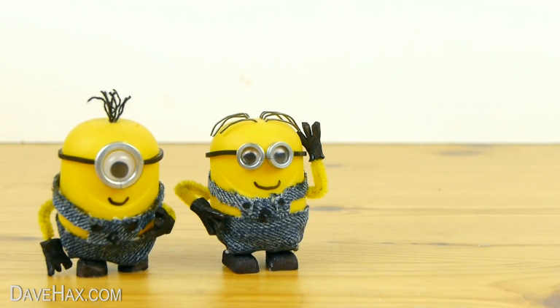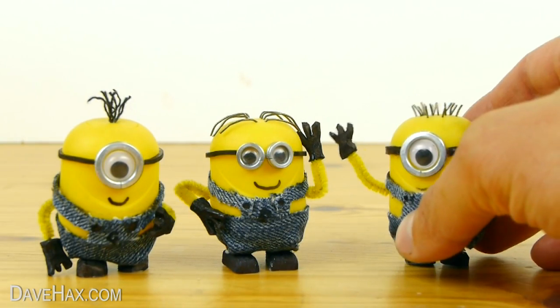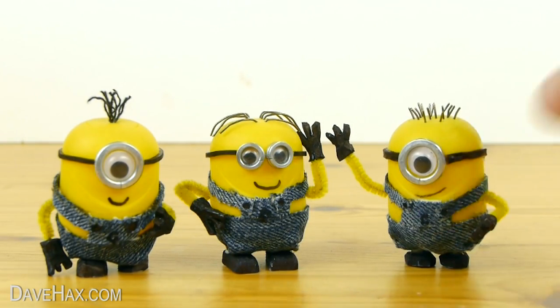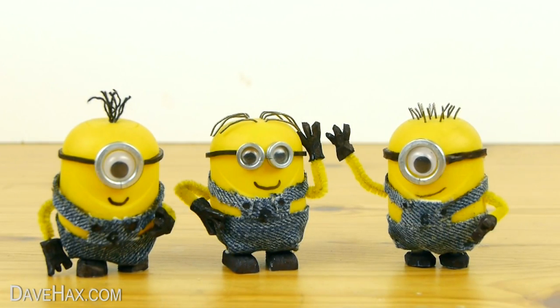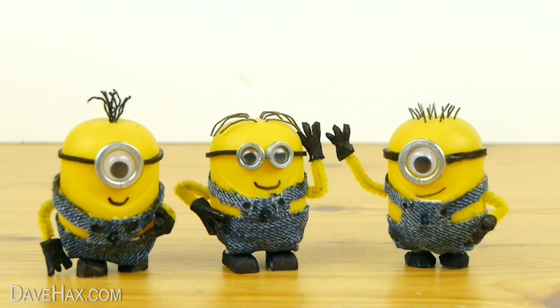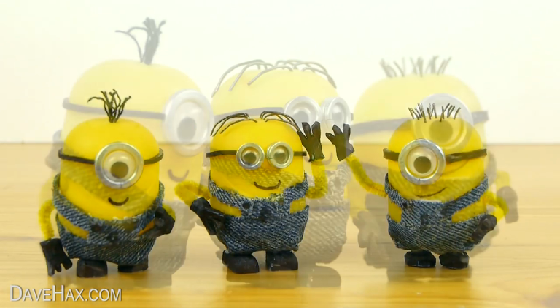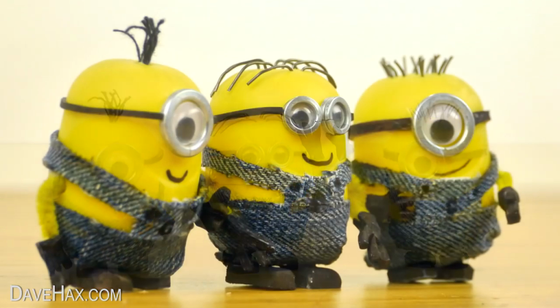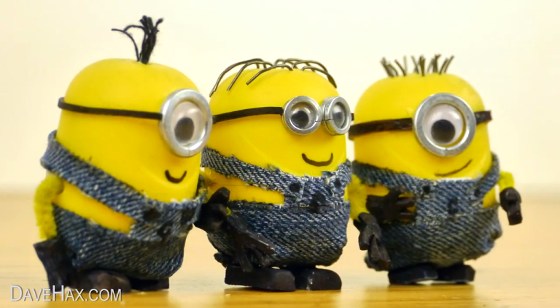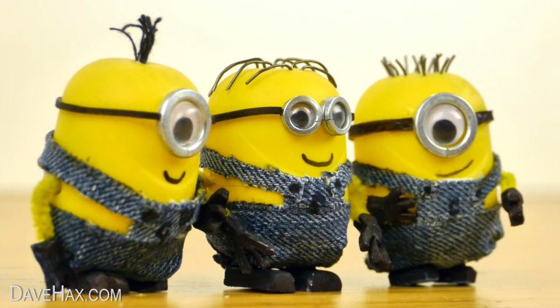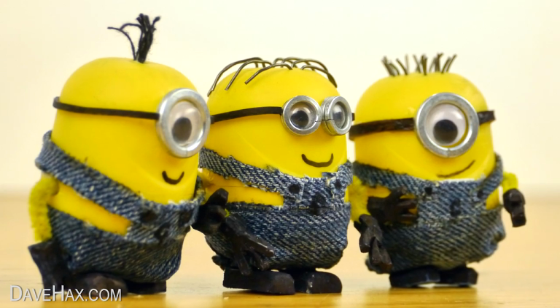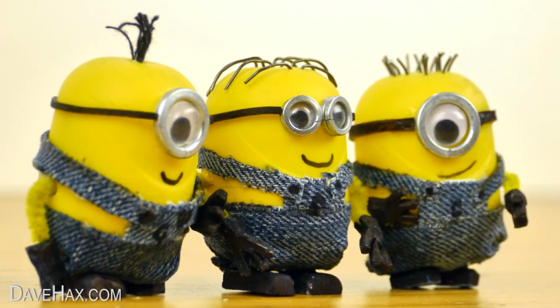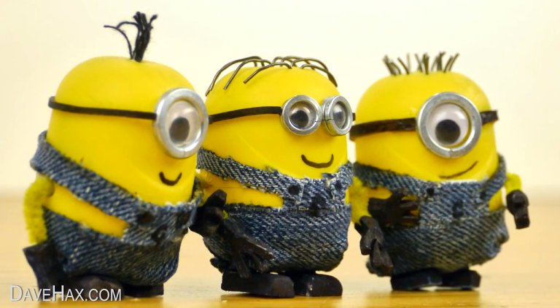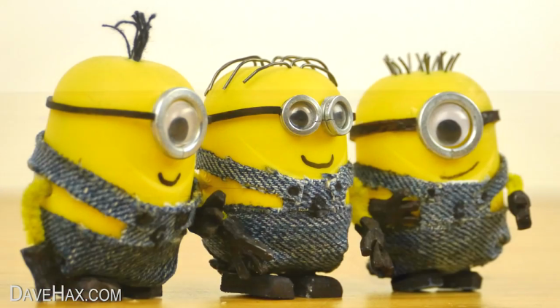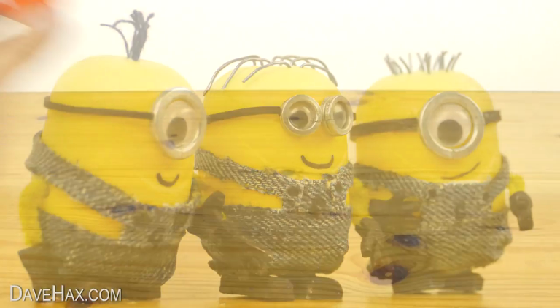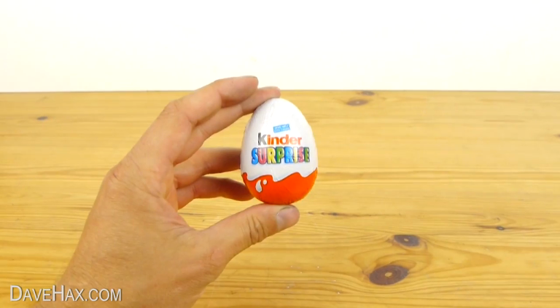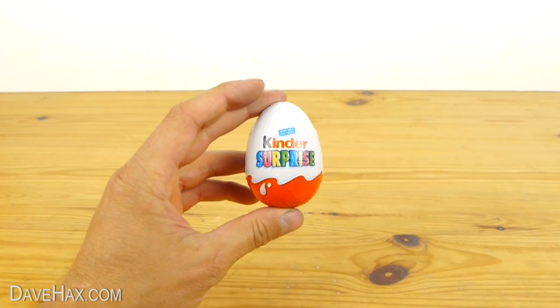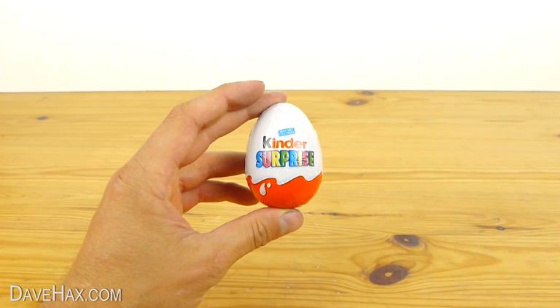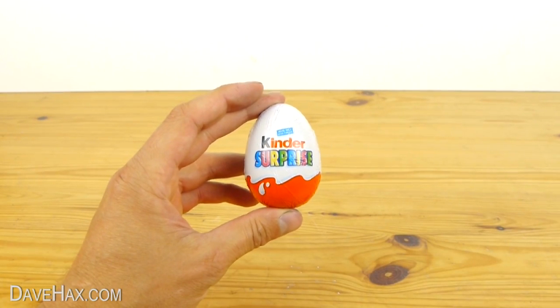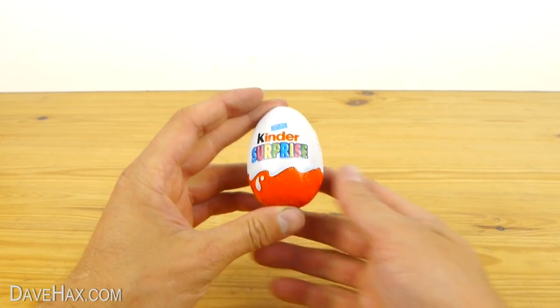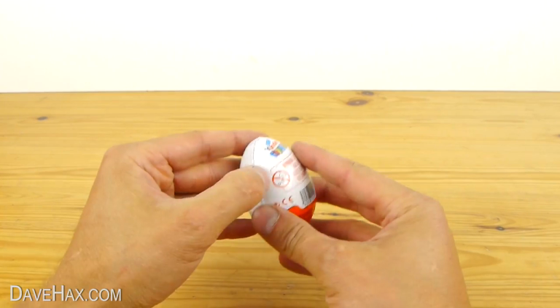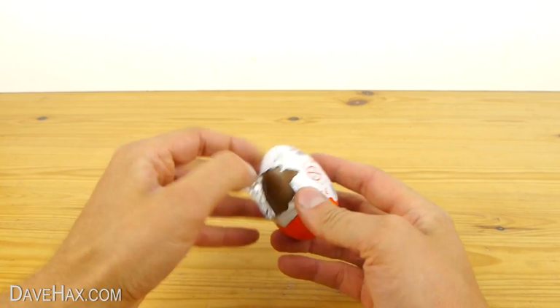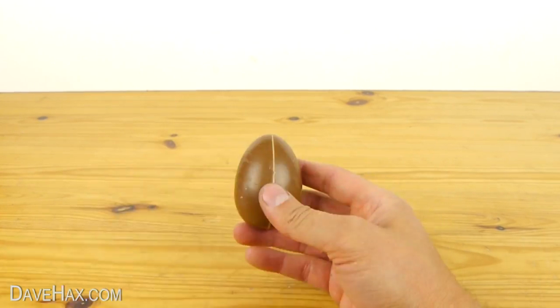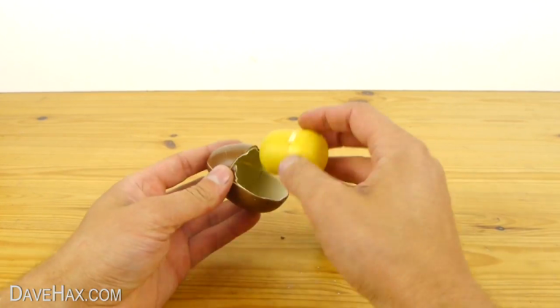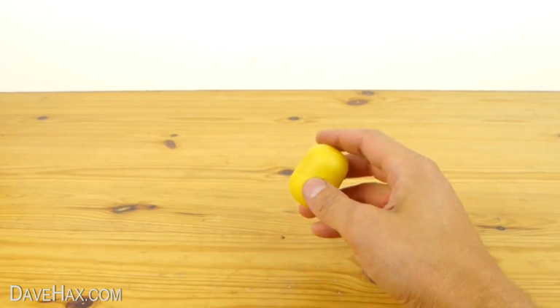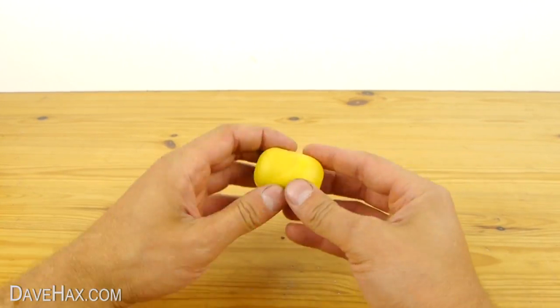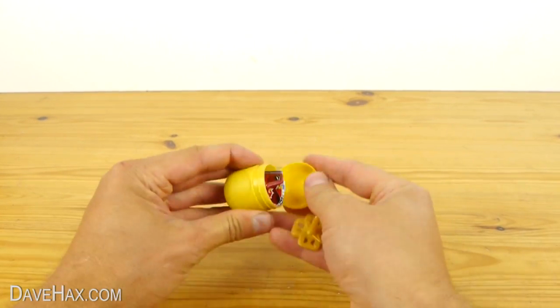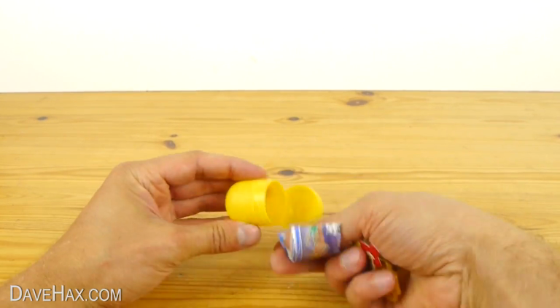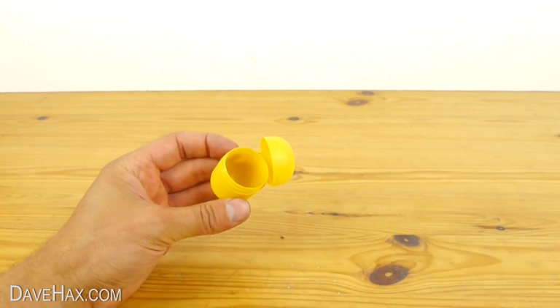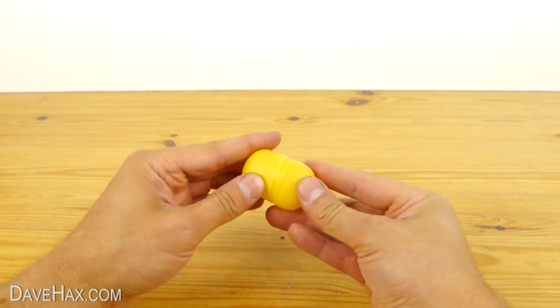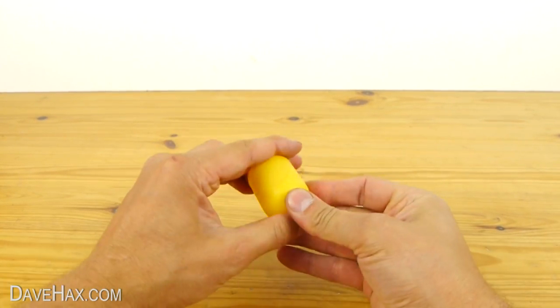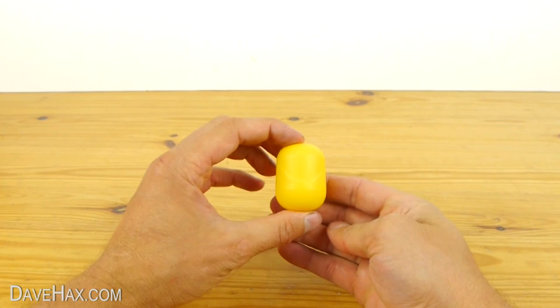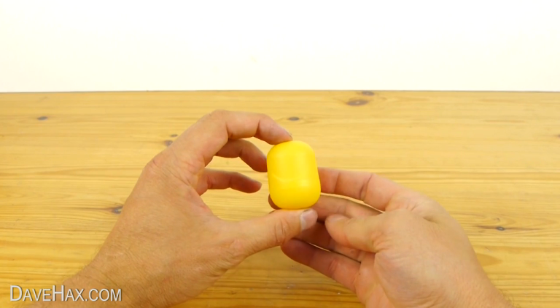Today I'm going to show you how to make your very own Minion. We're going to be using a Kinder Surprise. Open it up, take out the pod and remove the contents. This is going to be the base for our Minion.